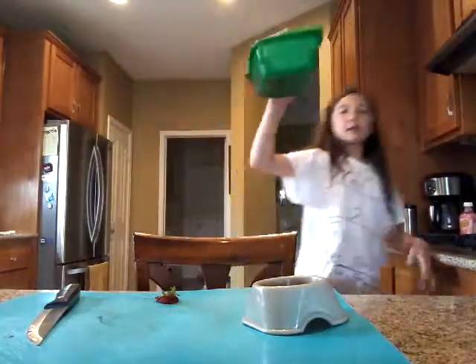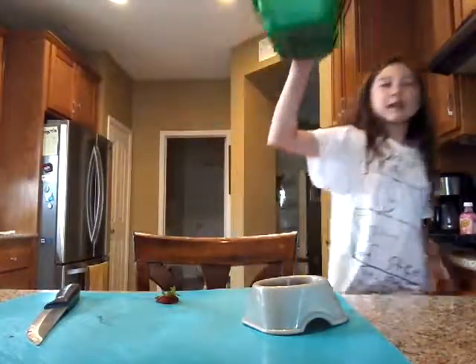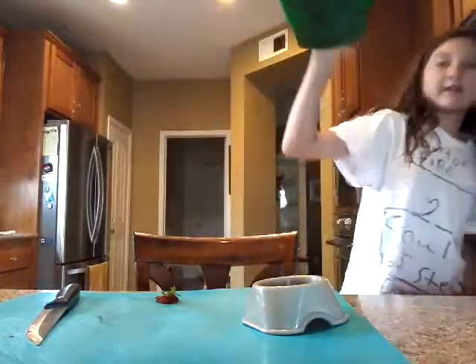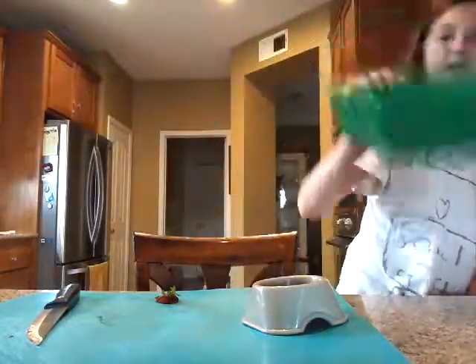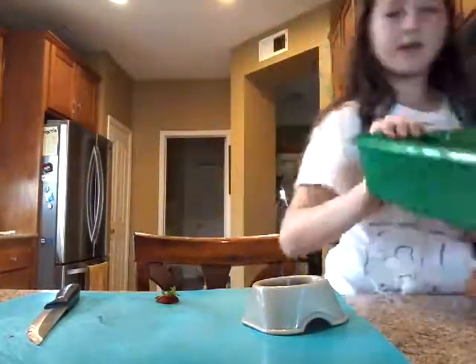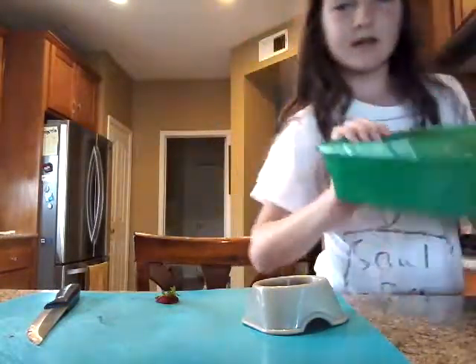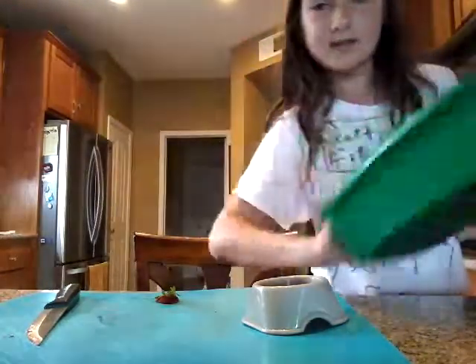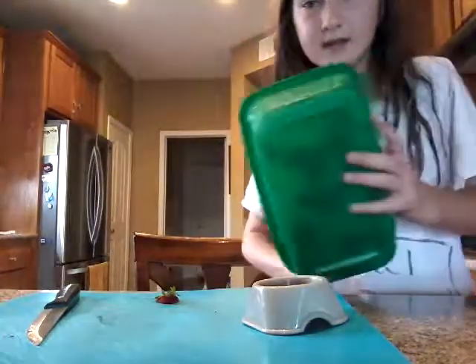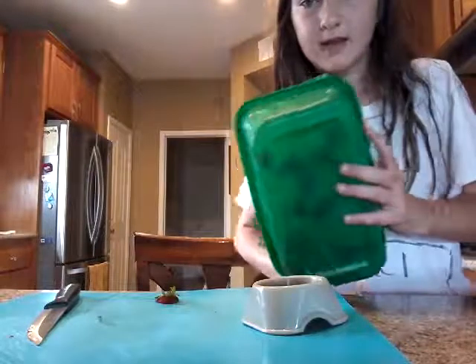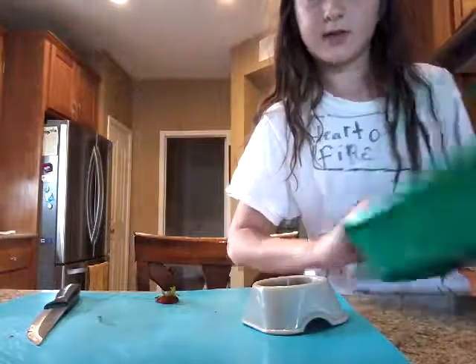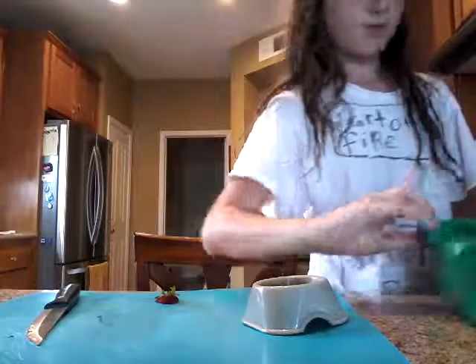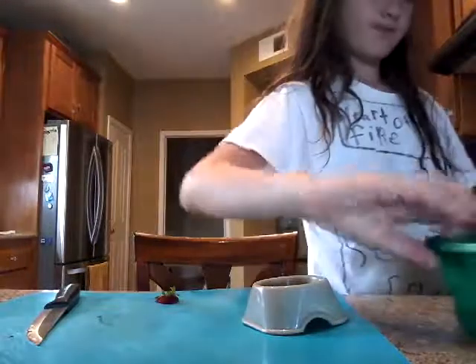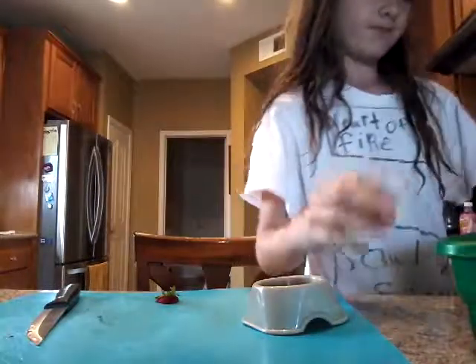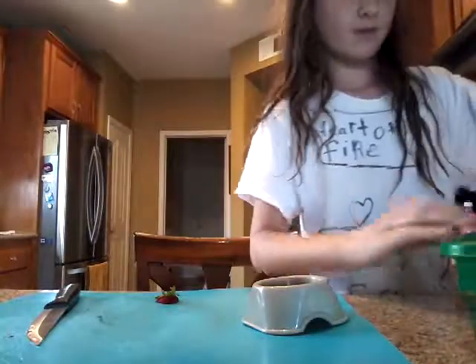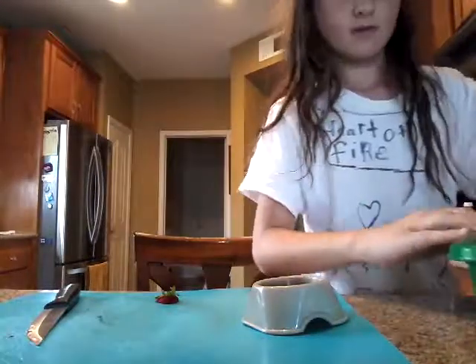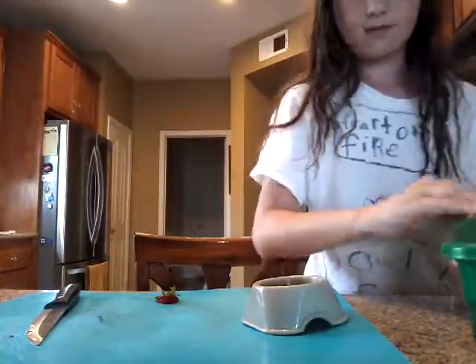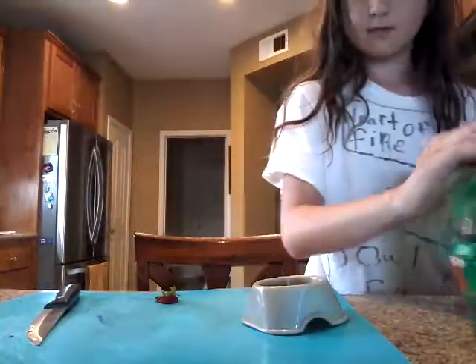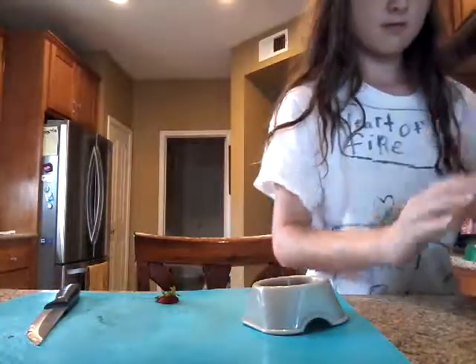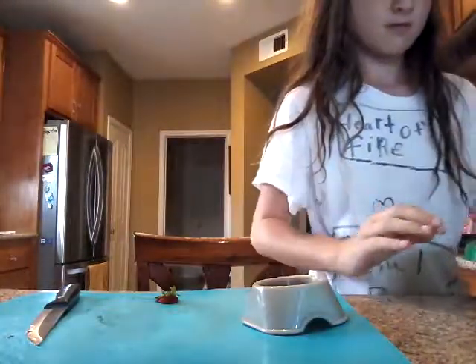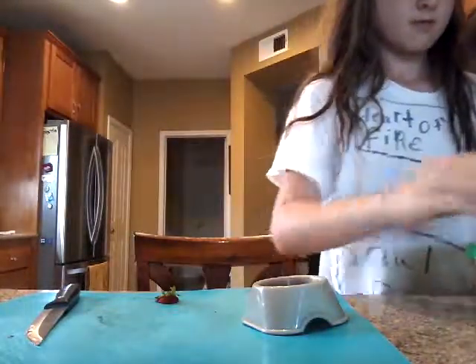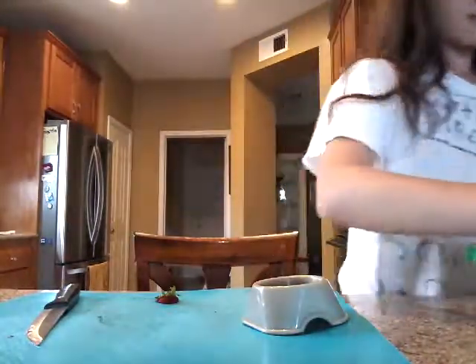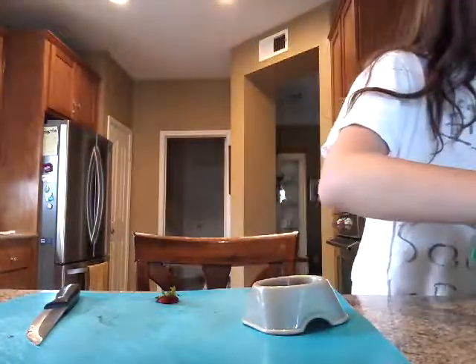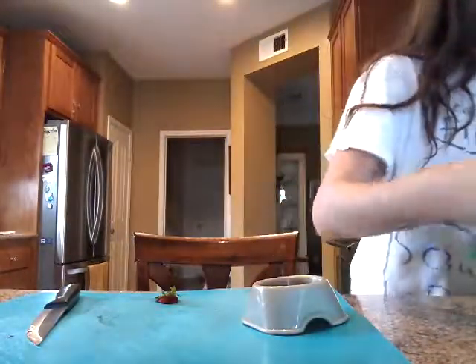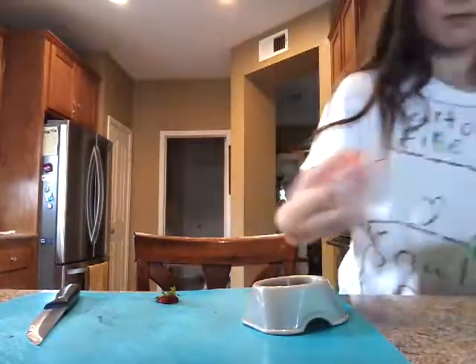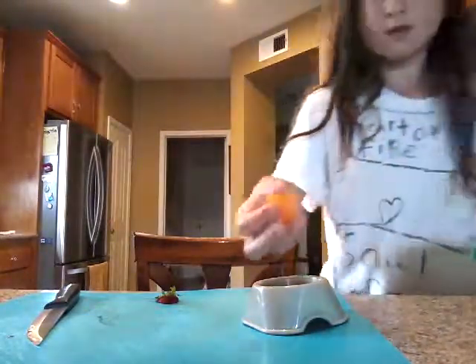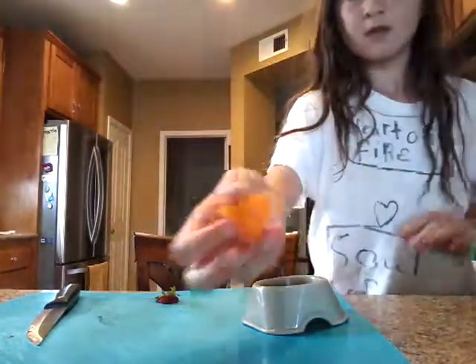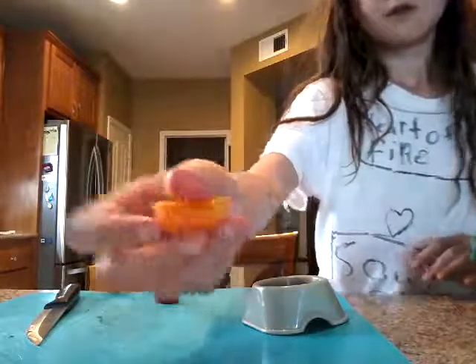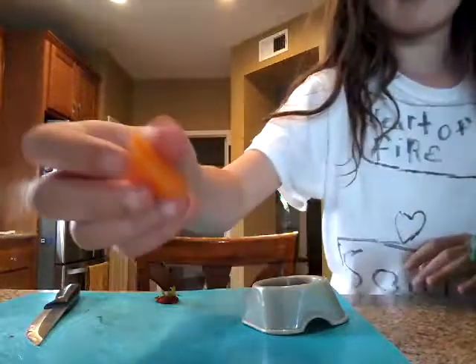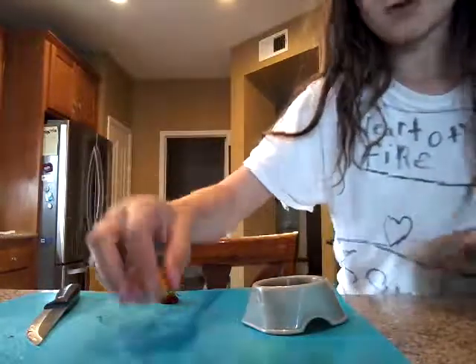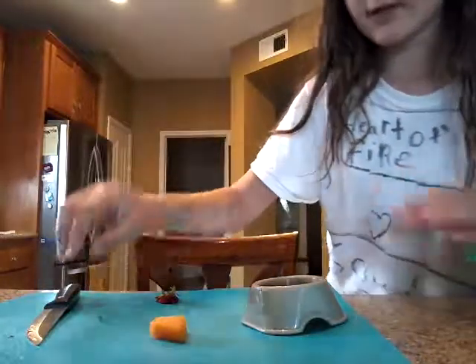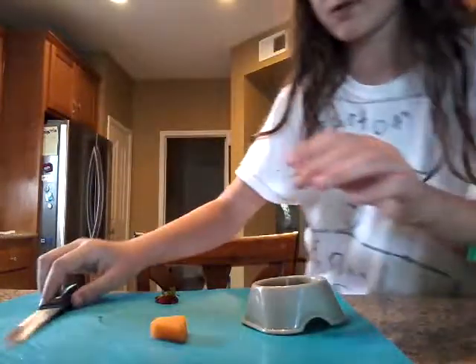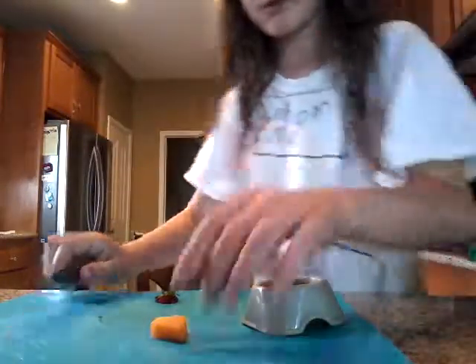Next thing is cantaloupe. So I have a piece of cantaloupe here.